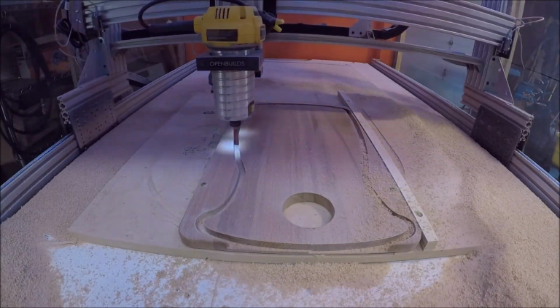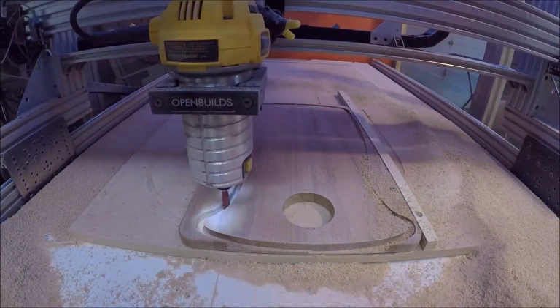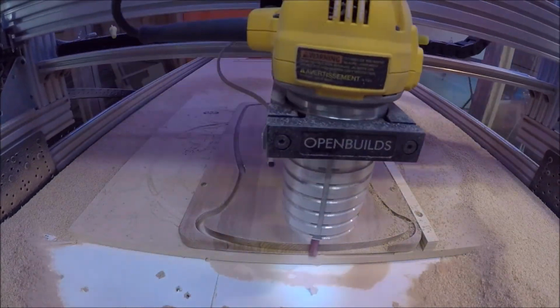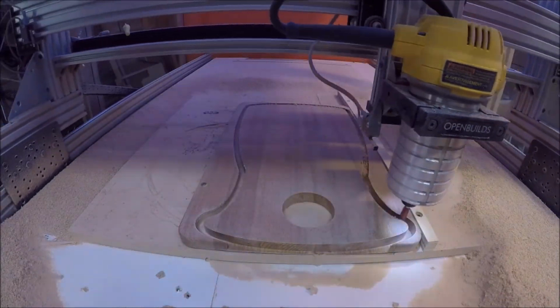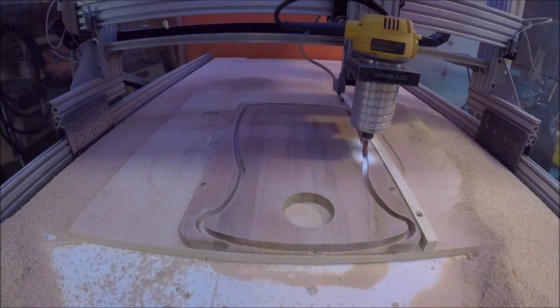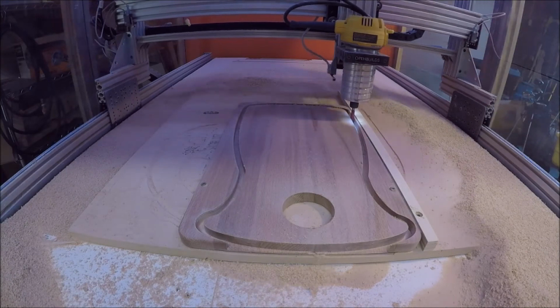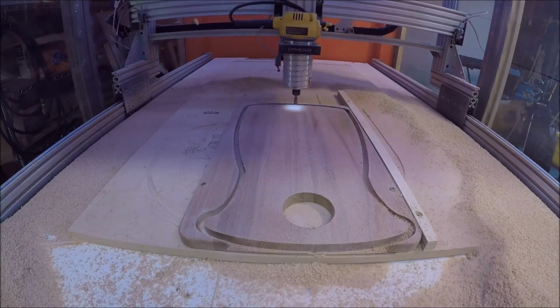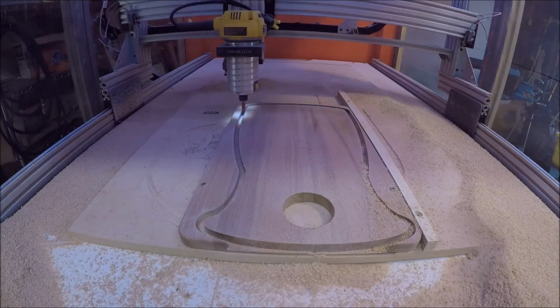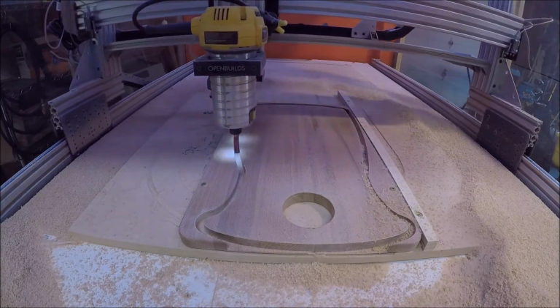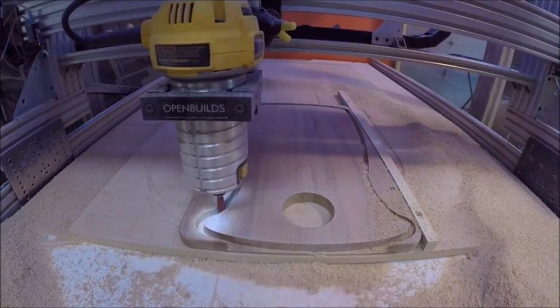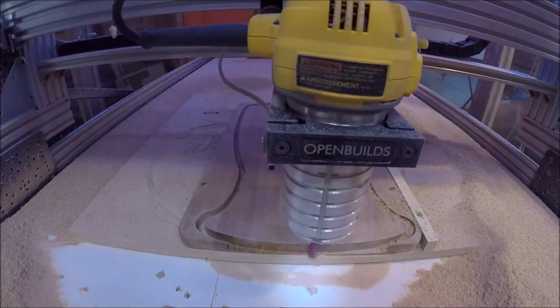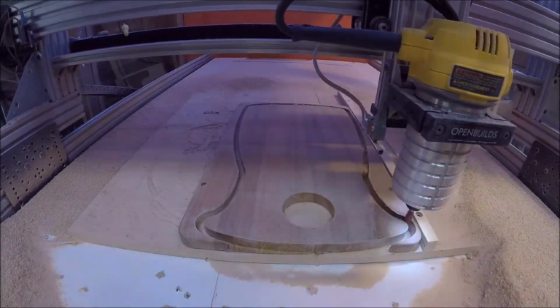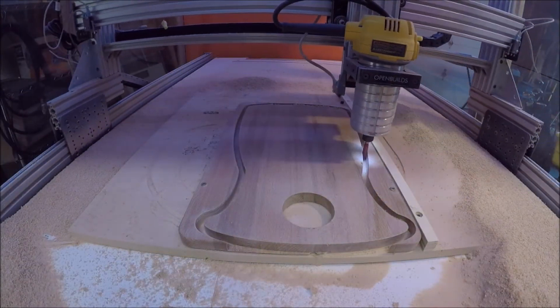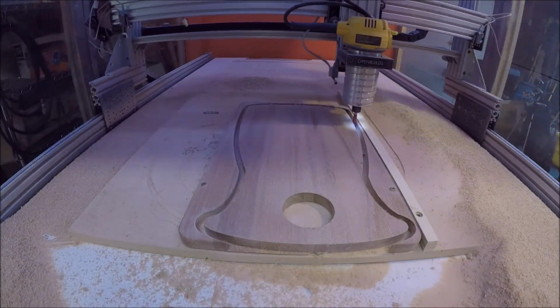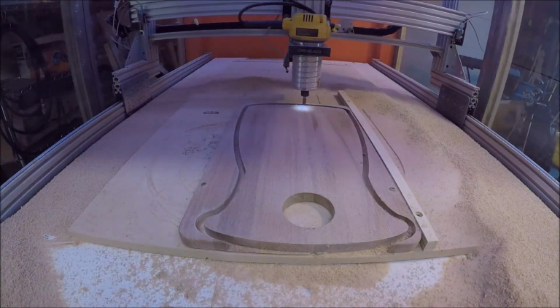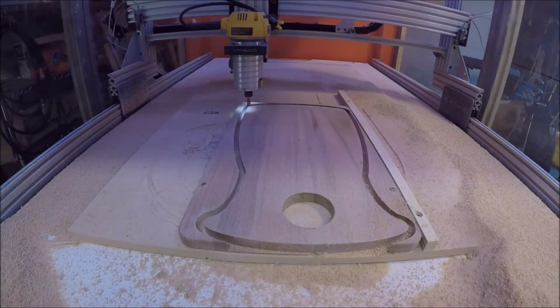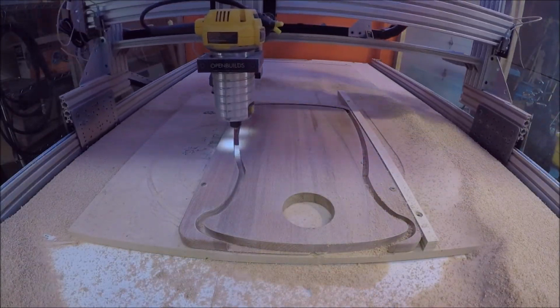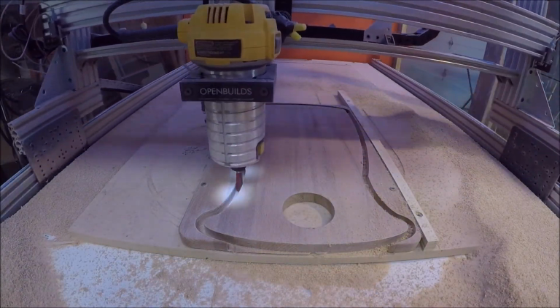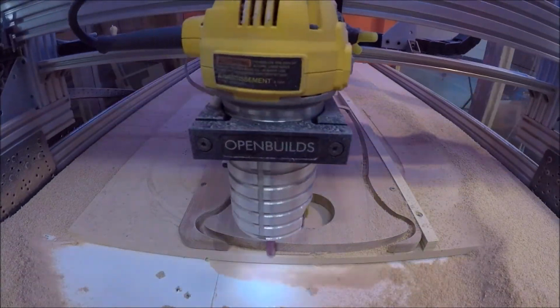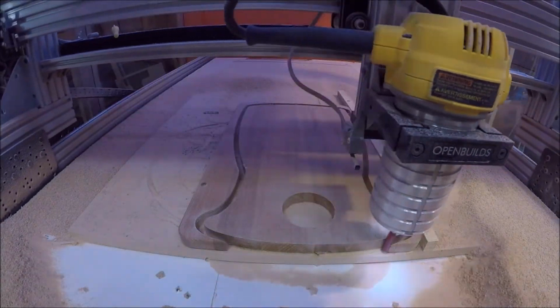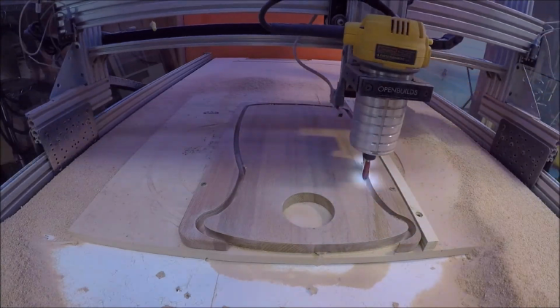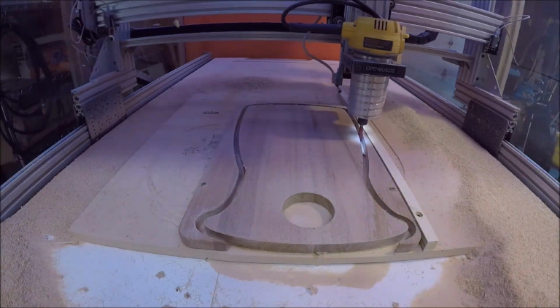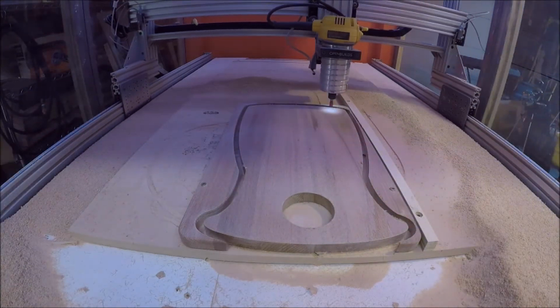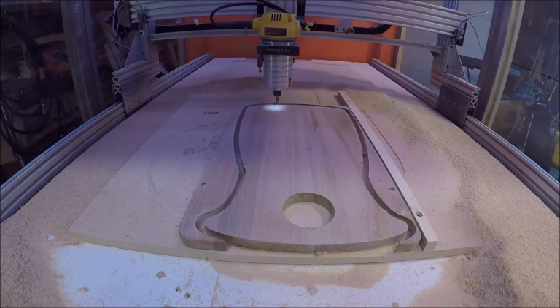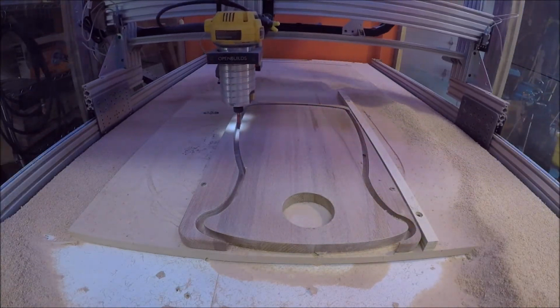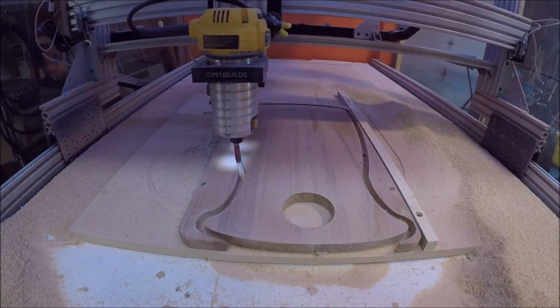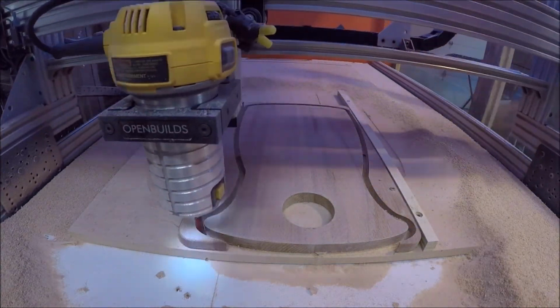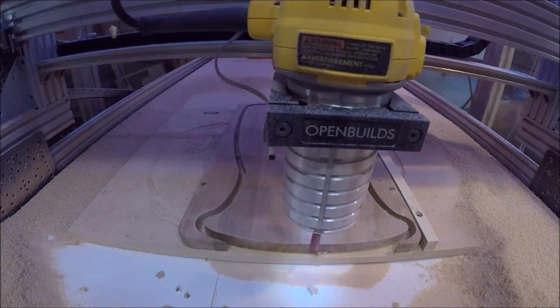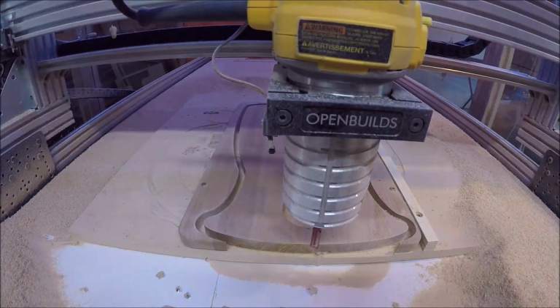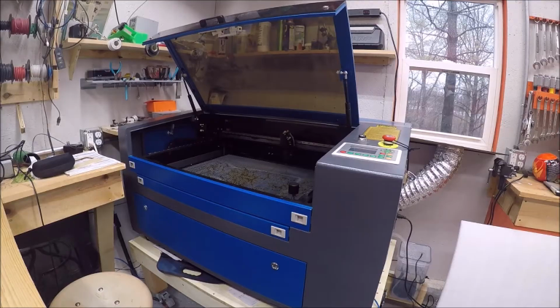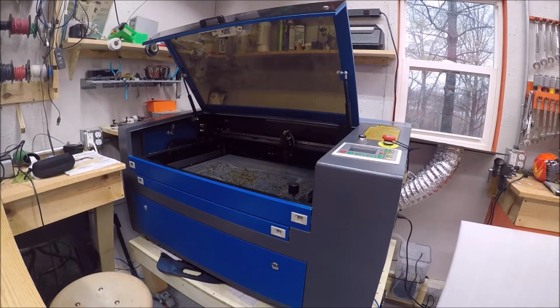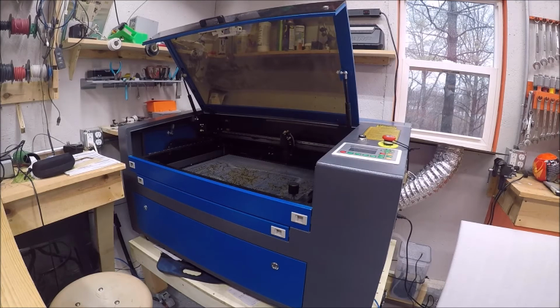If you'd like to know more about my custom-built CNC you can view one of my other videos about it — I've made a ton of videos about this thing — or feel free to ask in the comment section.